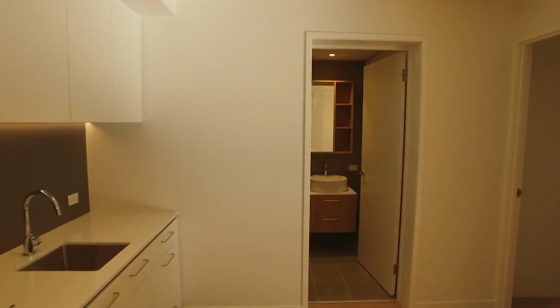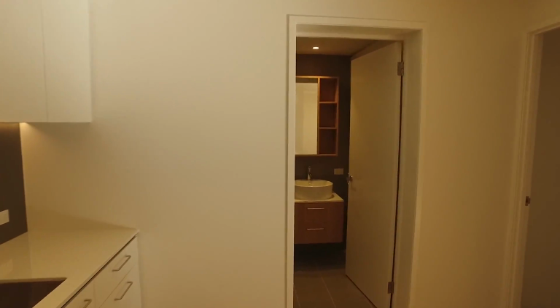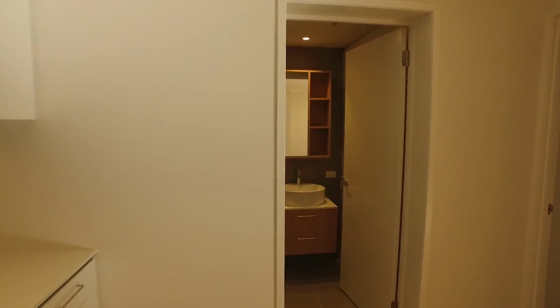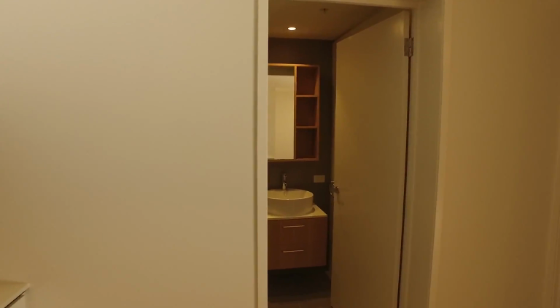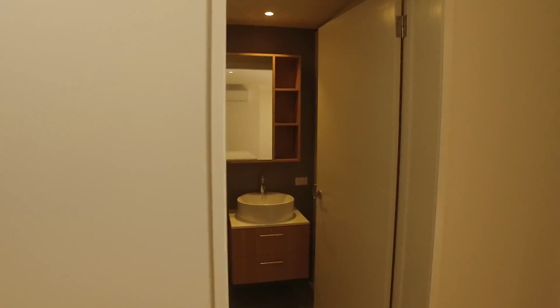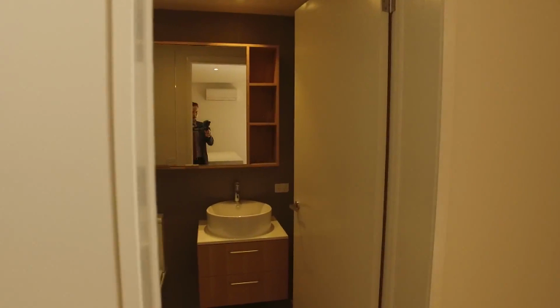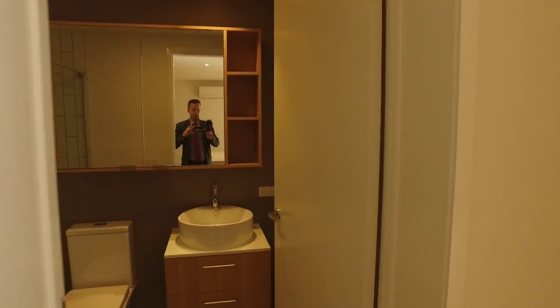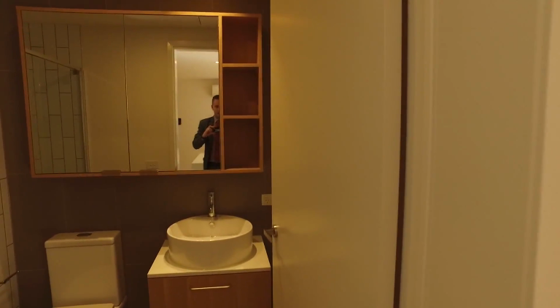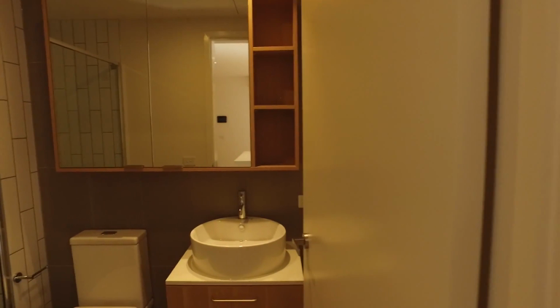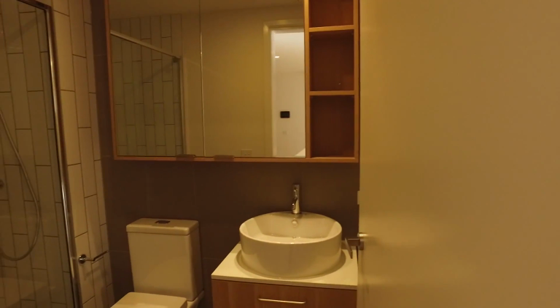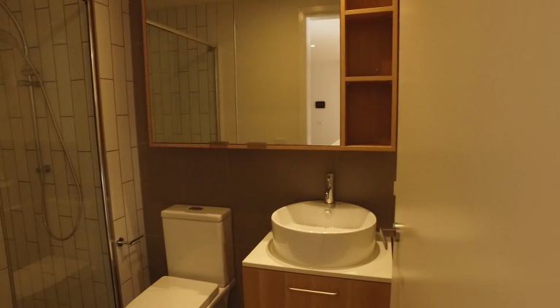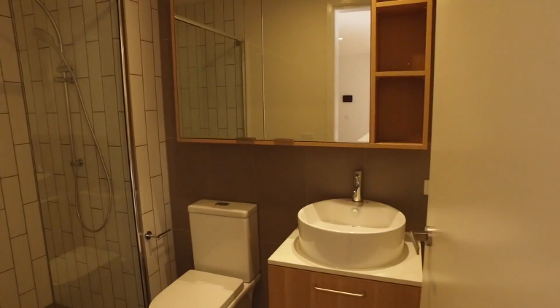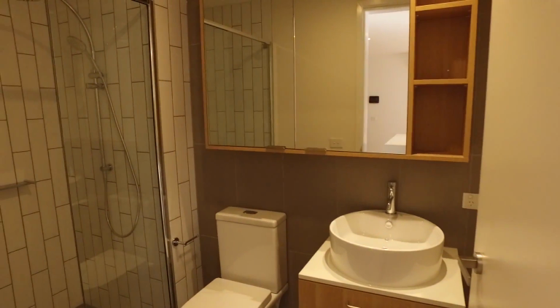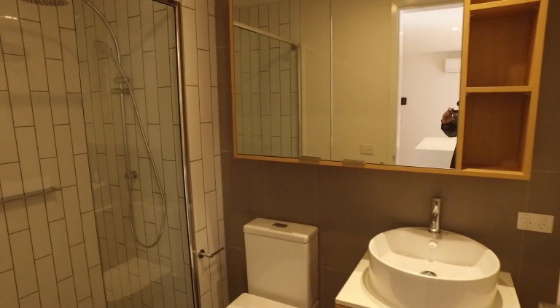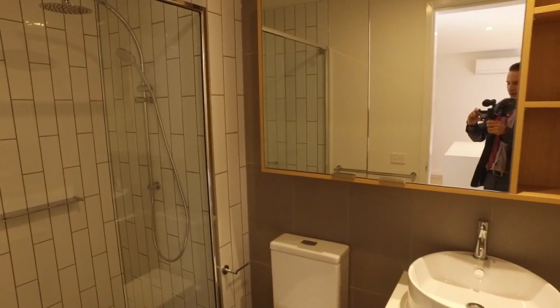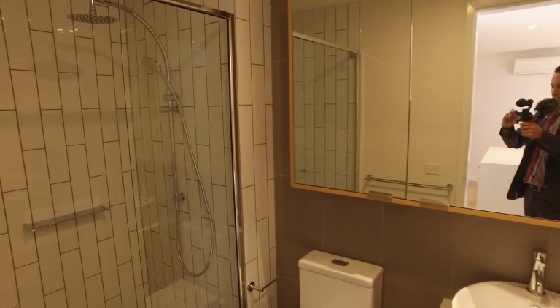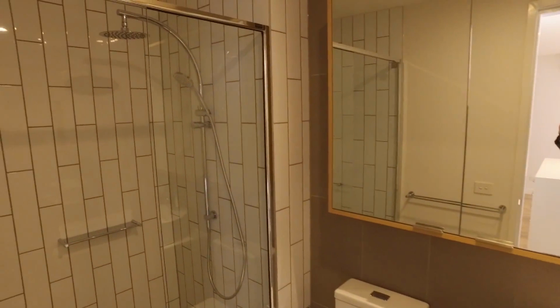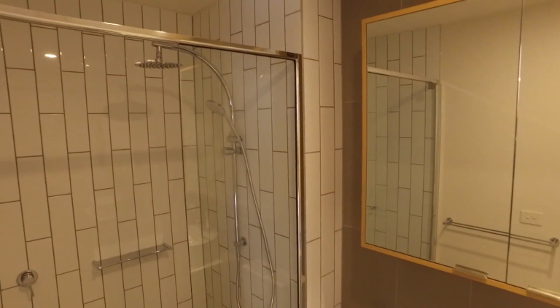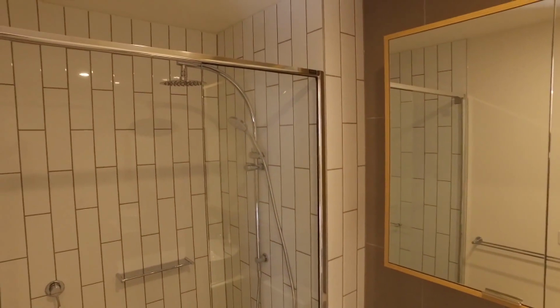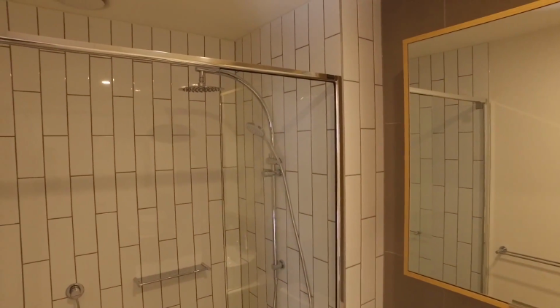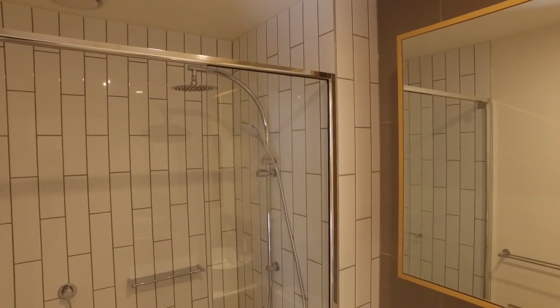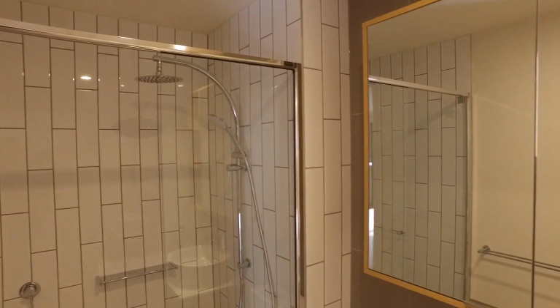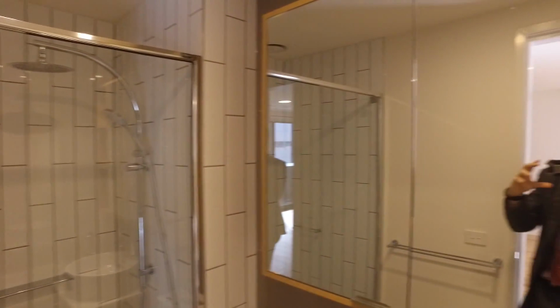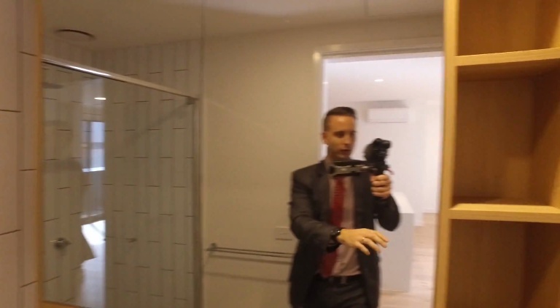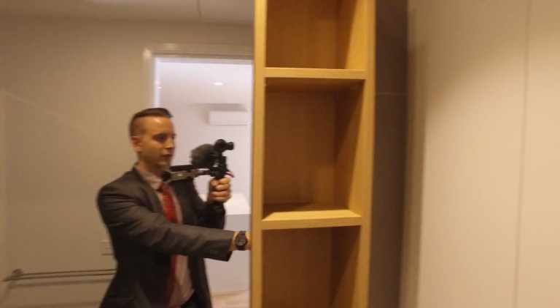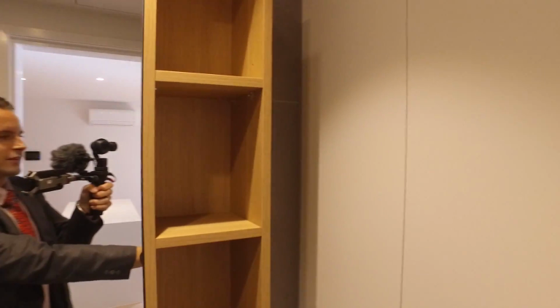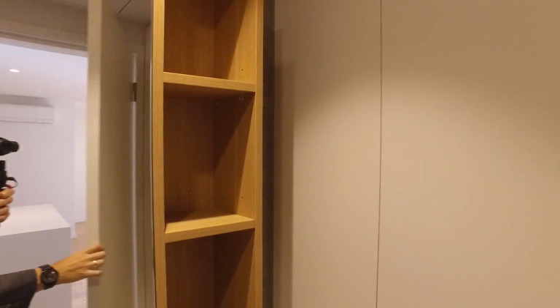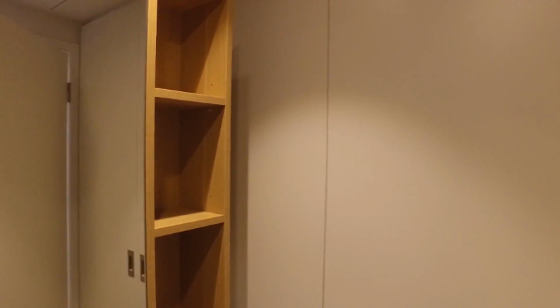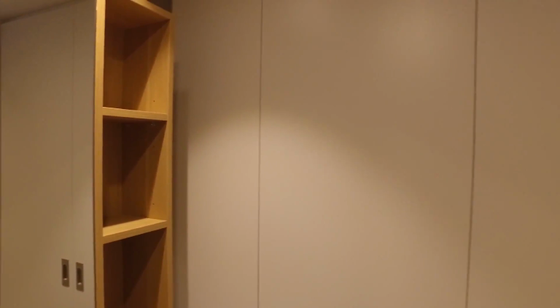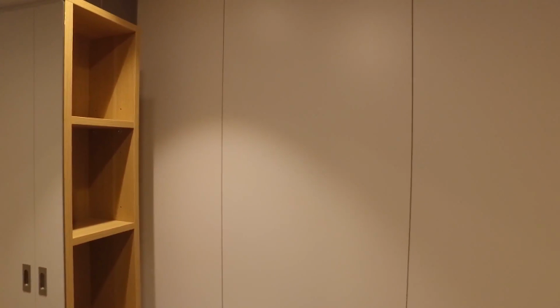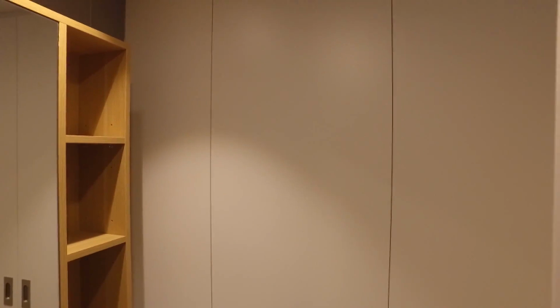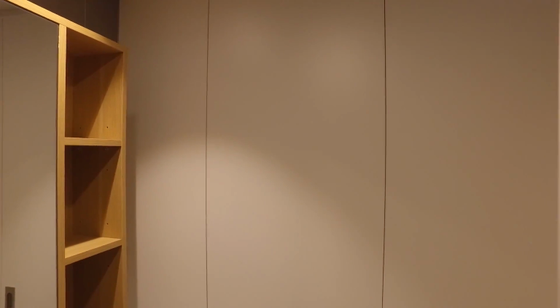Moving around now, we're going to have a look into our bathroom. As we can see, this is nice and modern as well, with very good quality fixtures and fittings and plenty of cabinet space for all of your toiletries.